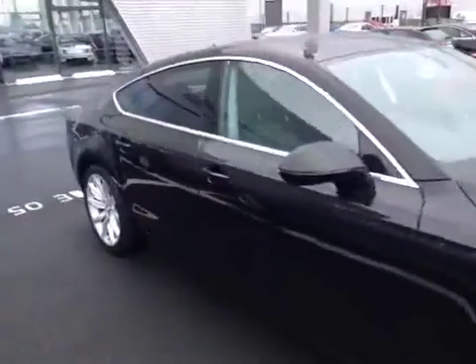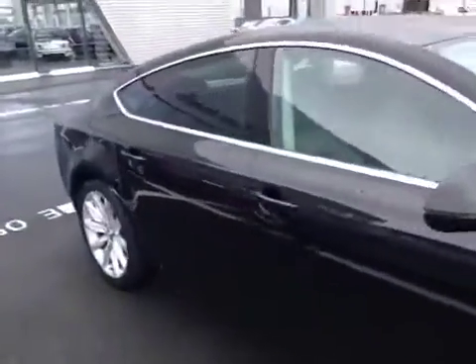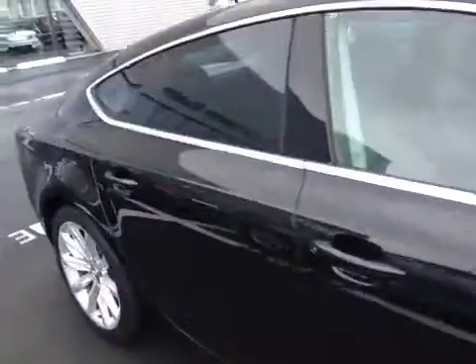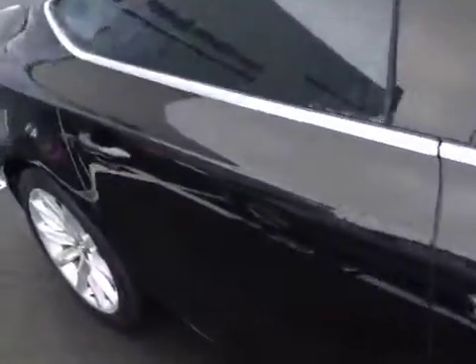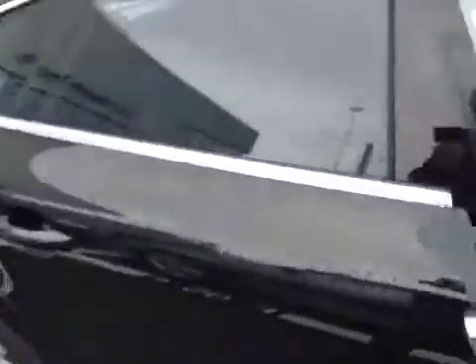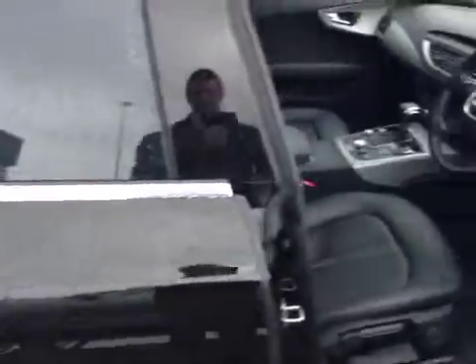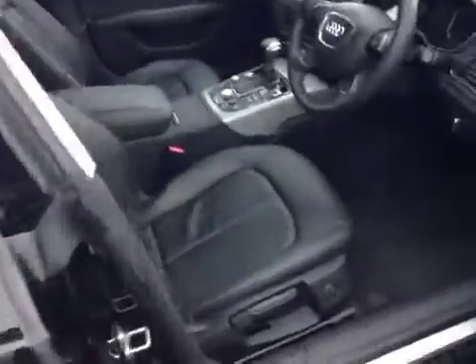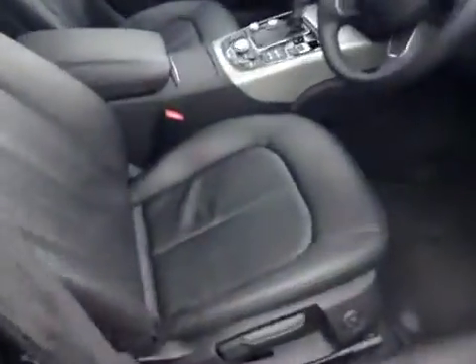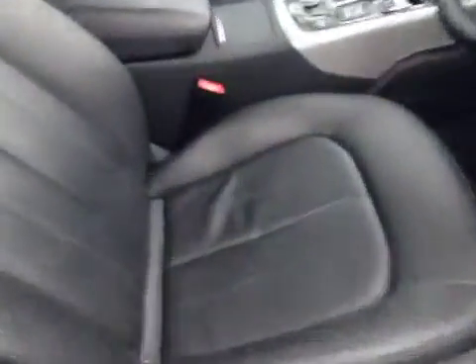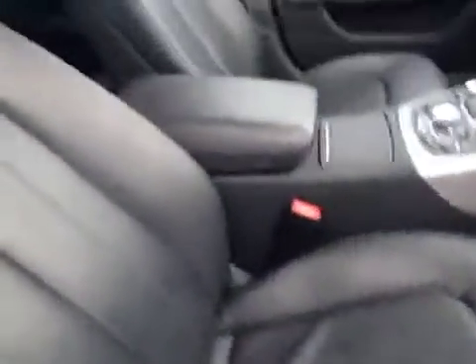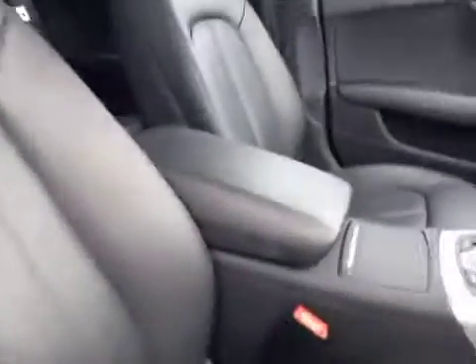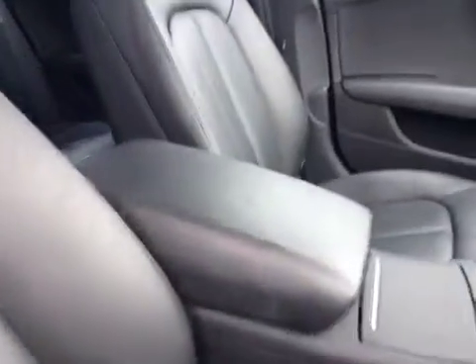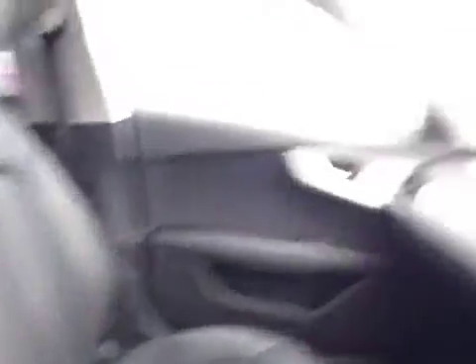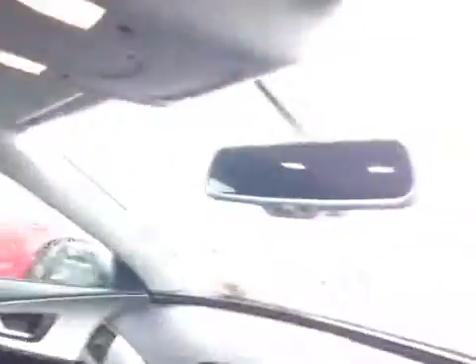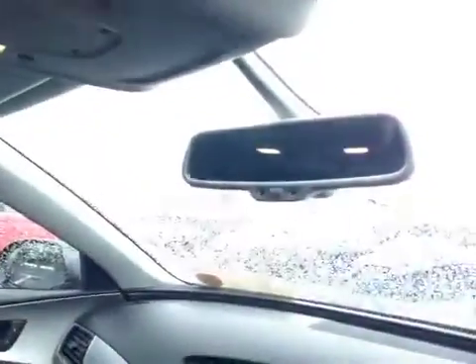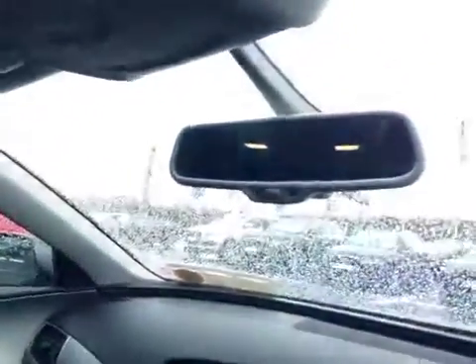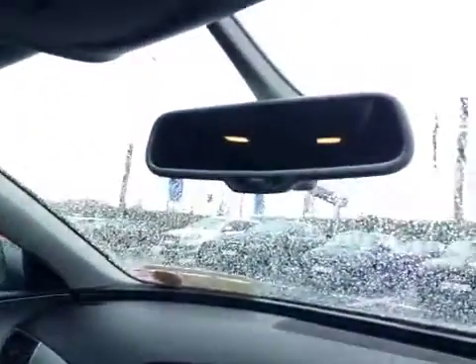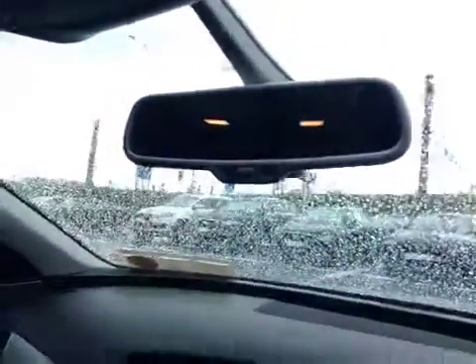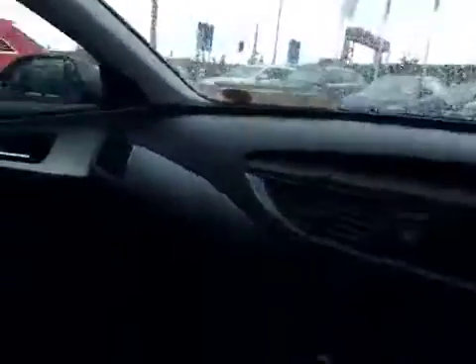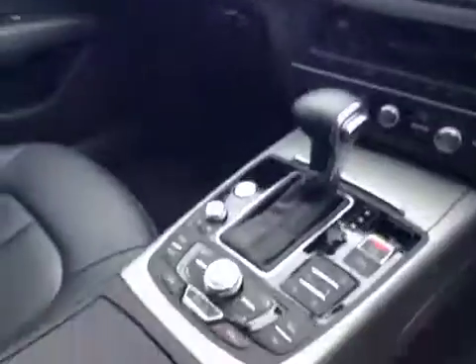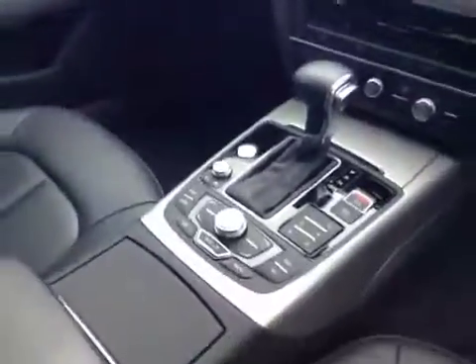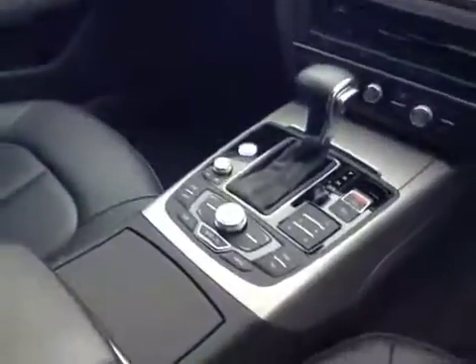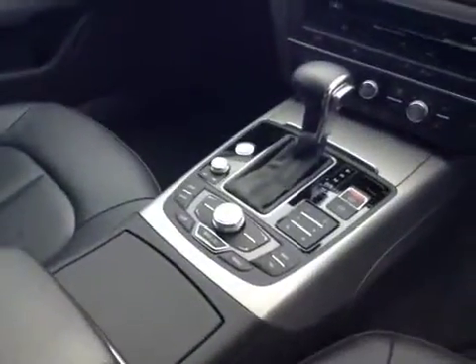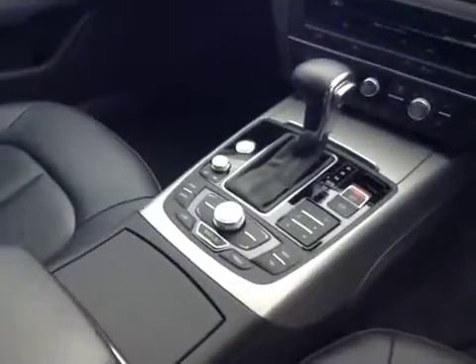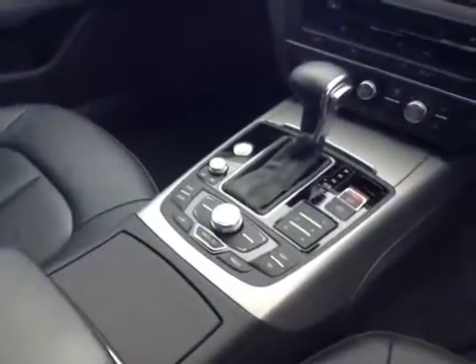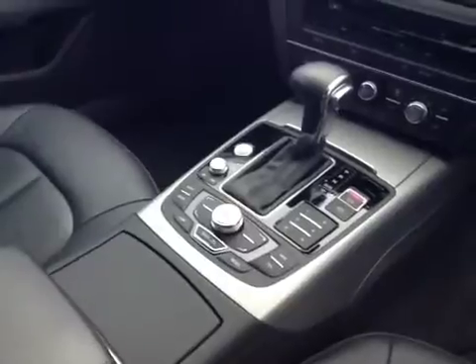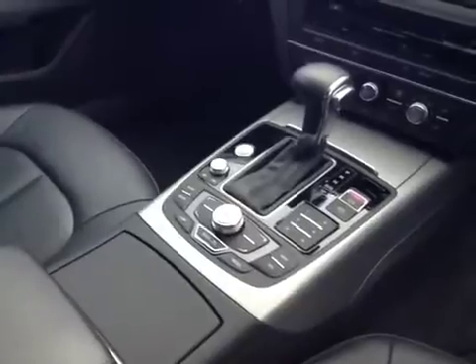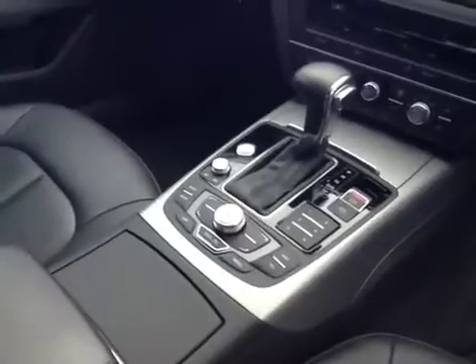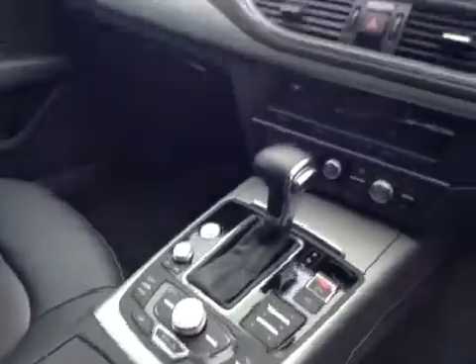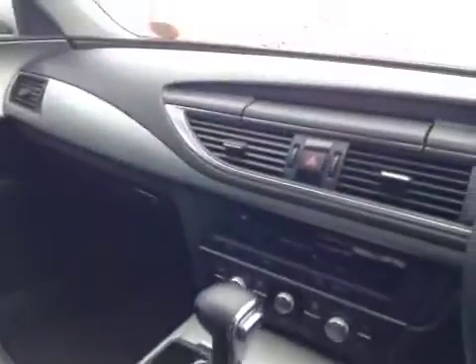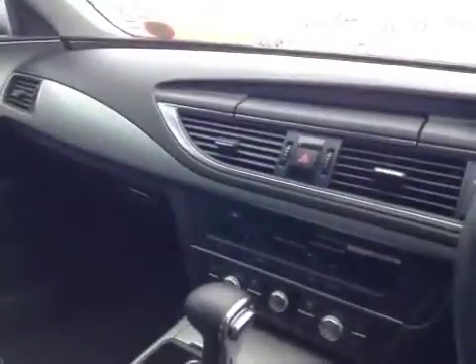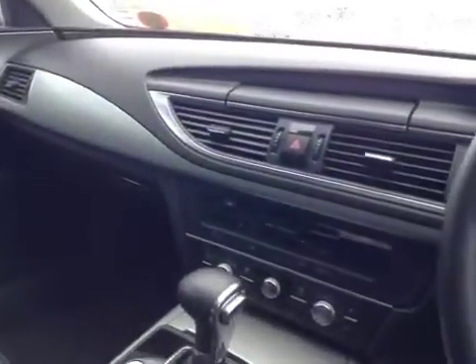The interior is finished in full black leather, and features the centre armrest and anti-glare interior mirror. The car is also equipped with Audi multimedia interface with built-in Bluetooth, satellite navigation, and front and rear park assist.